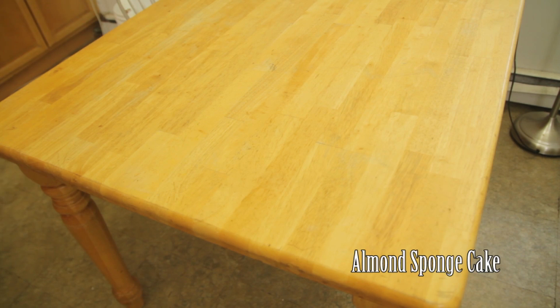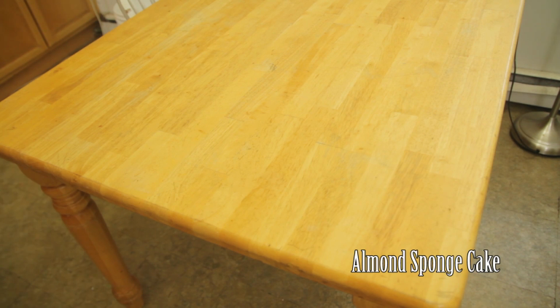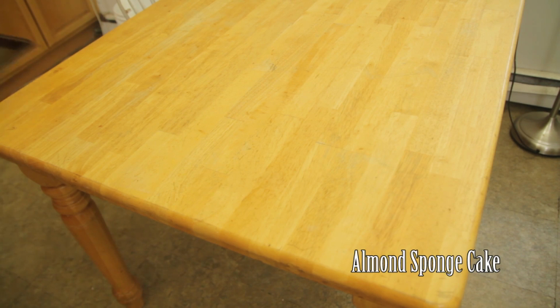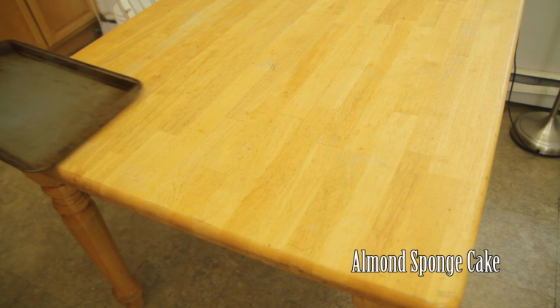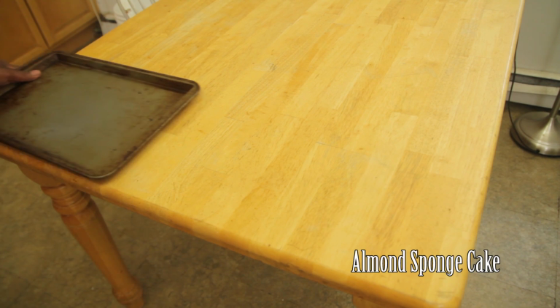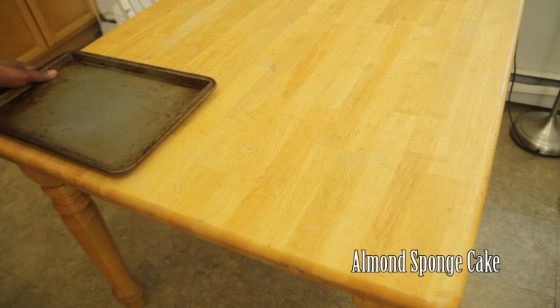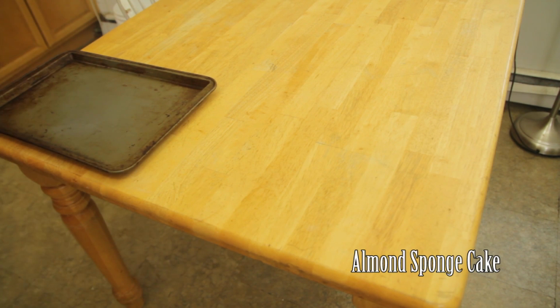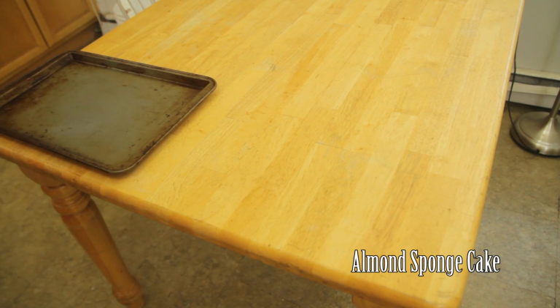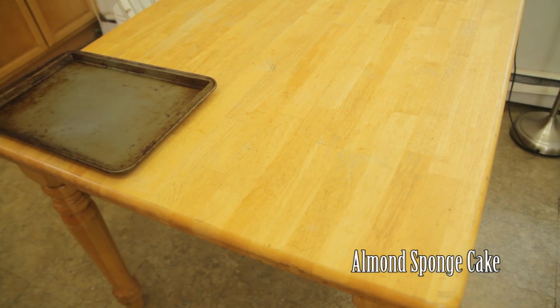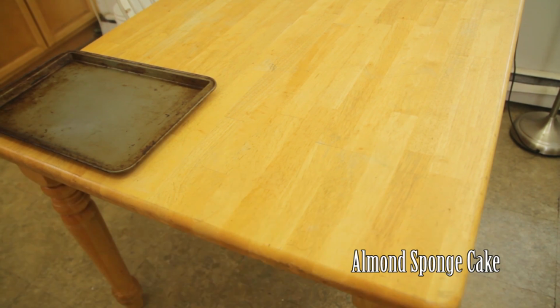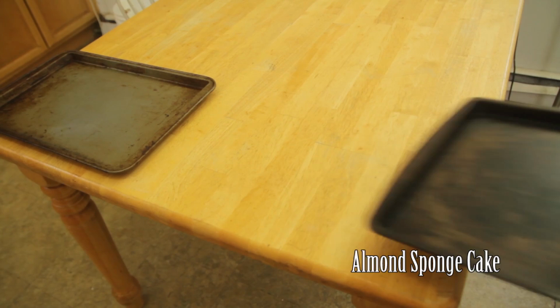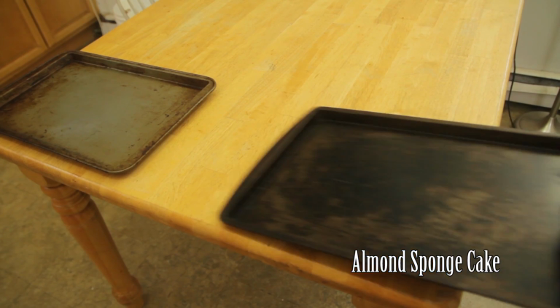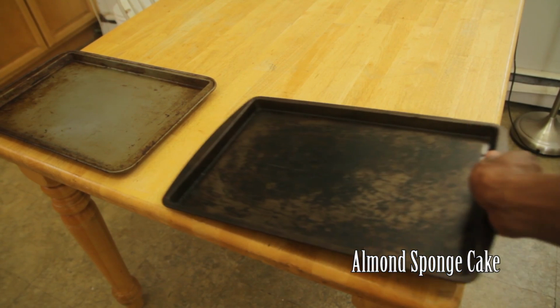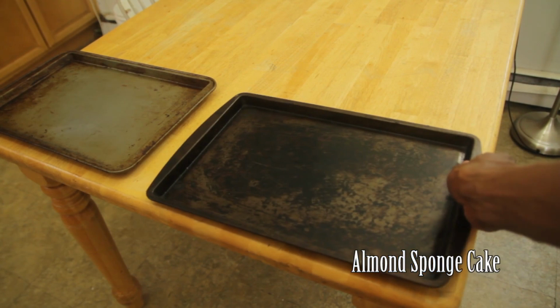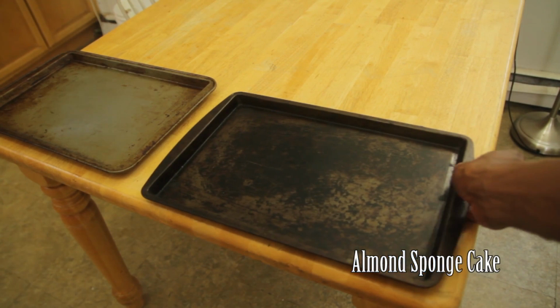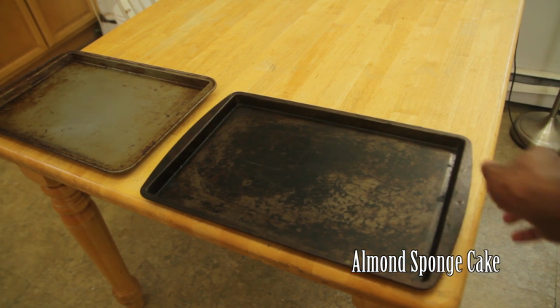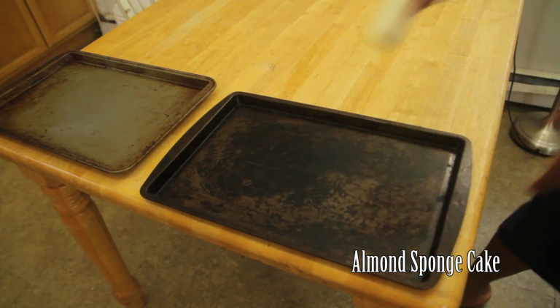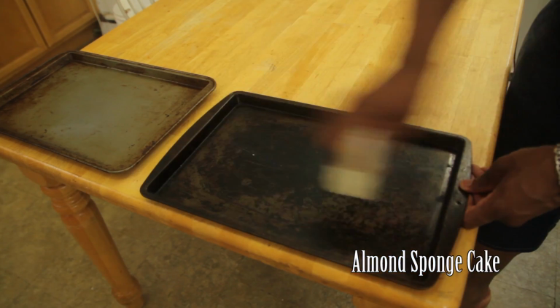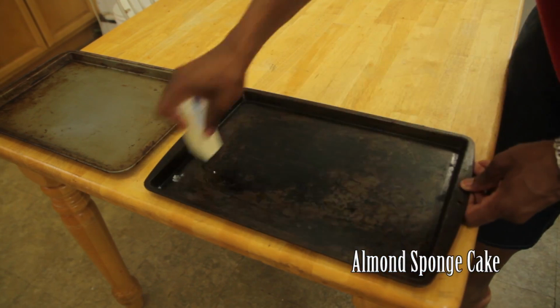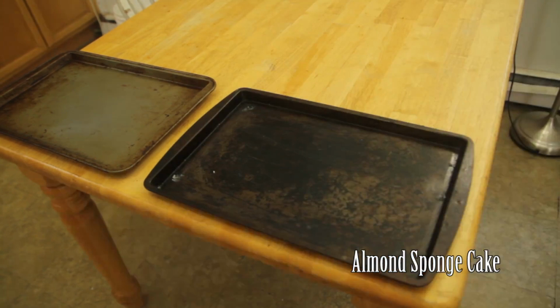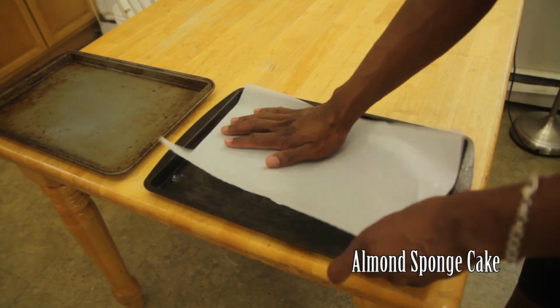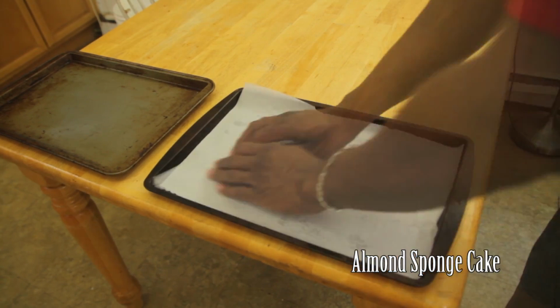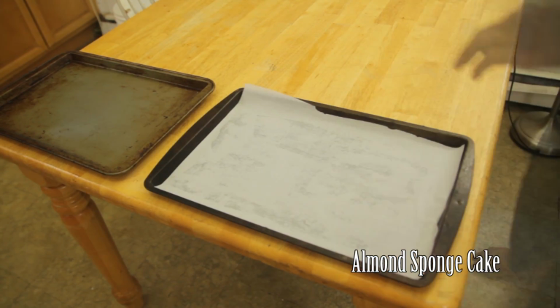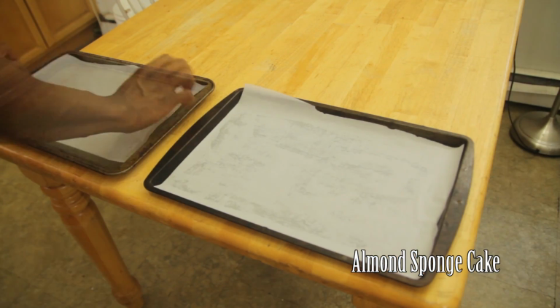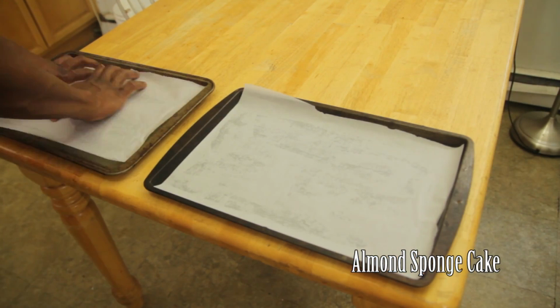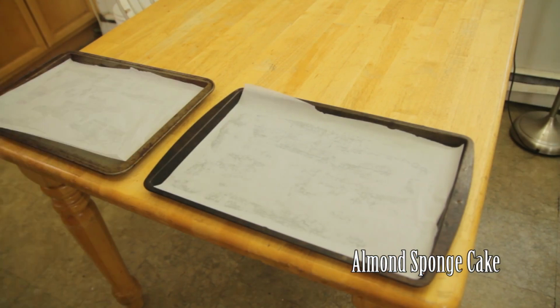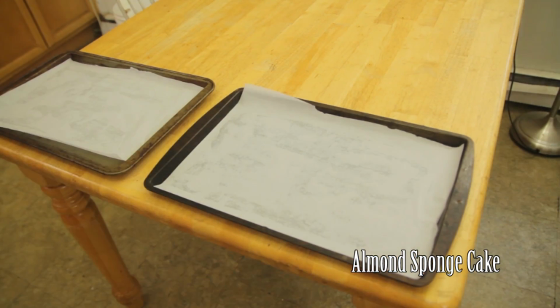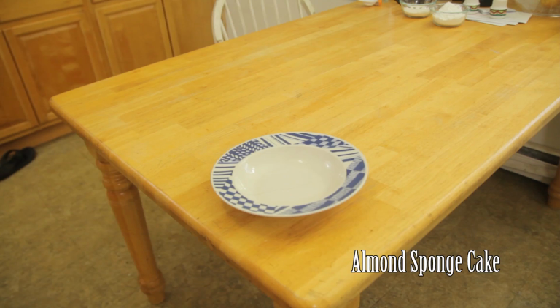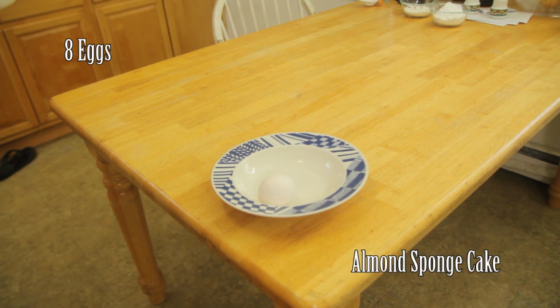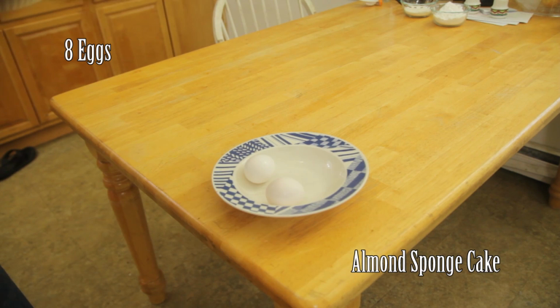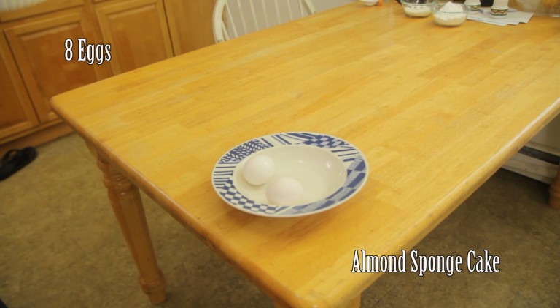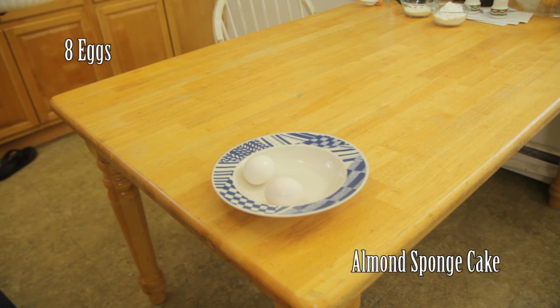You will need two 15 by 10 inch jelly roll pans to make your almond sponge cake, buttered and covered with parchment paper. You will need eight eggs.